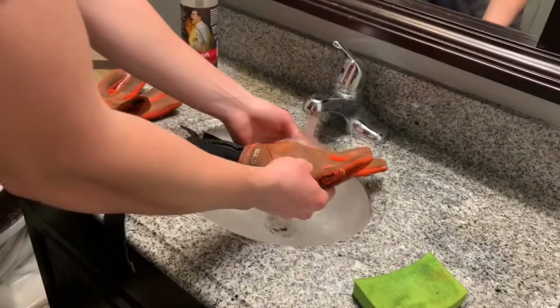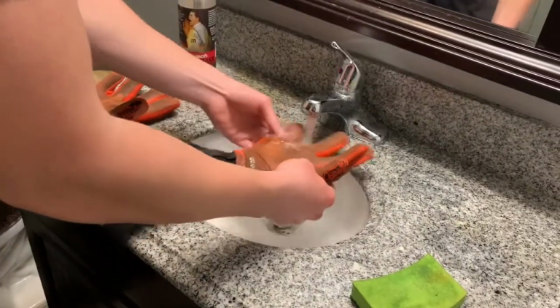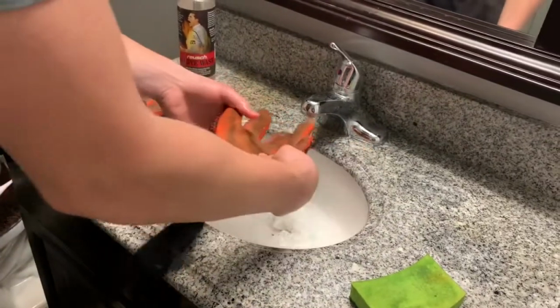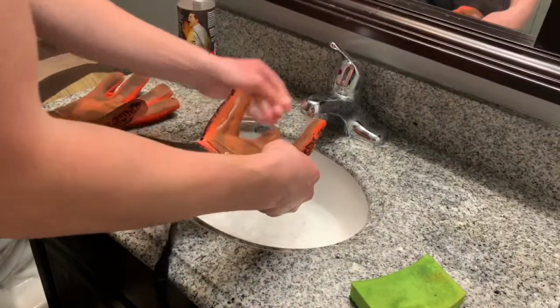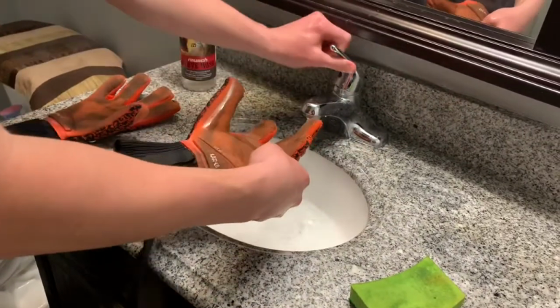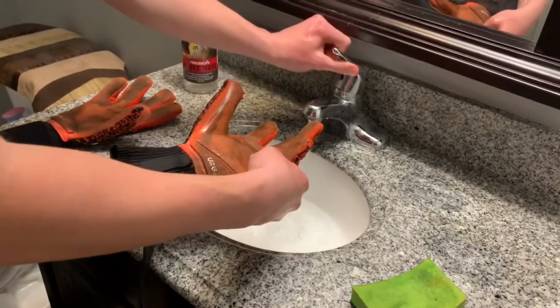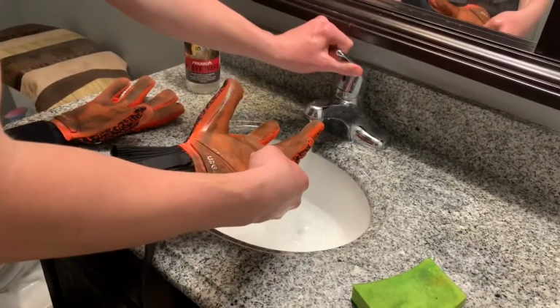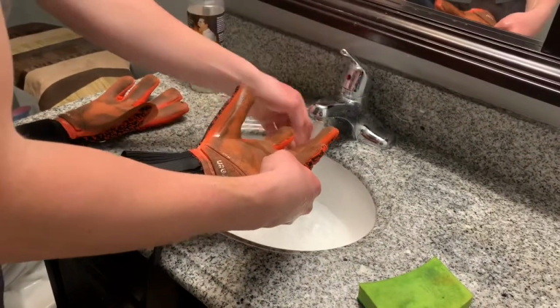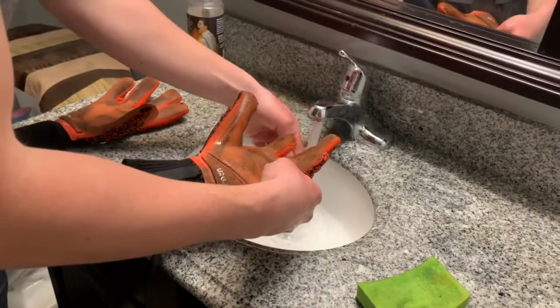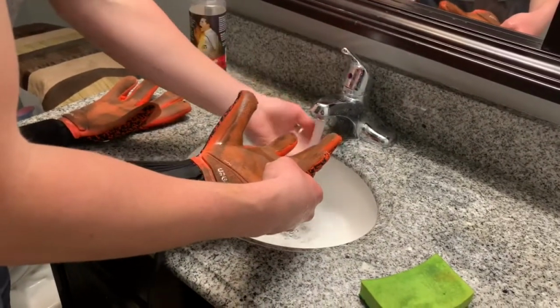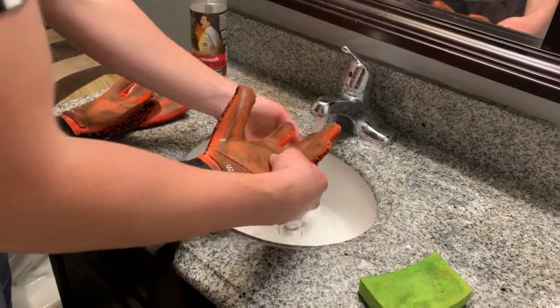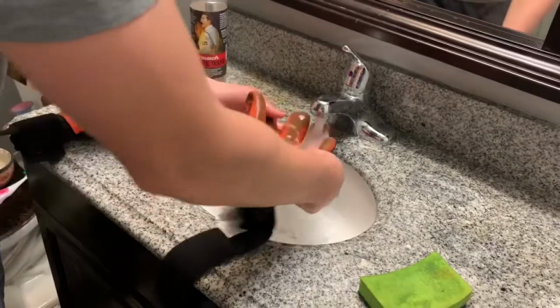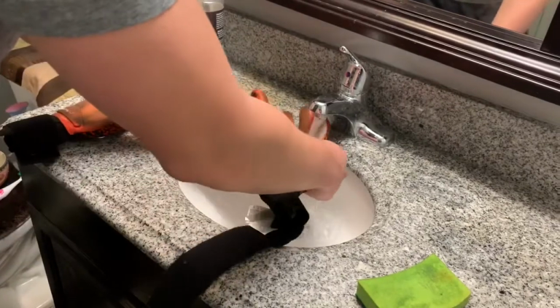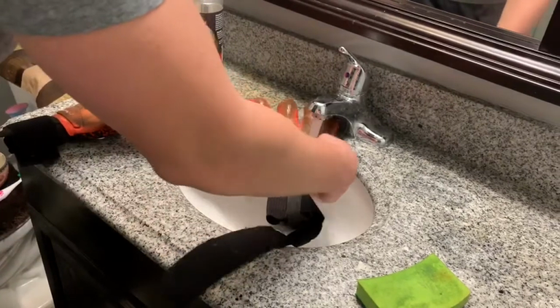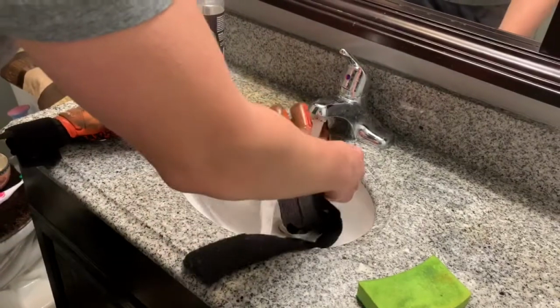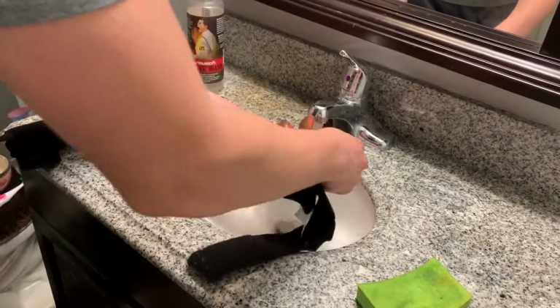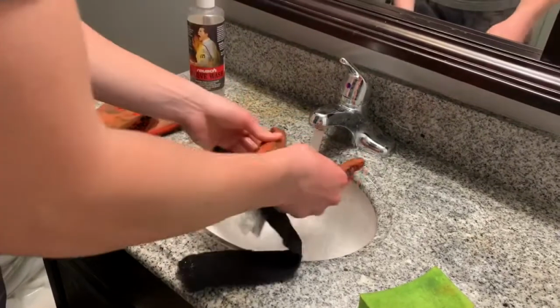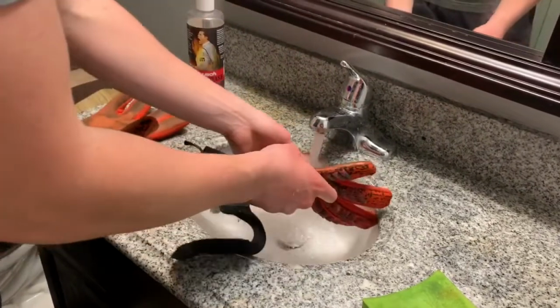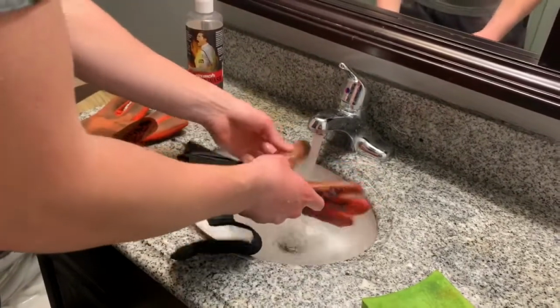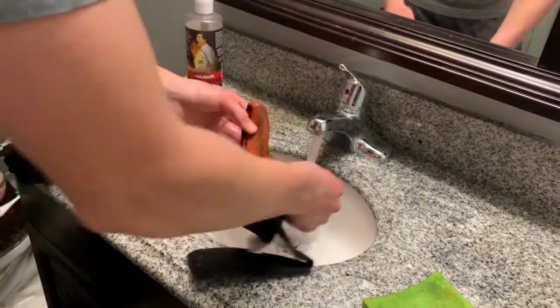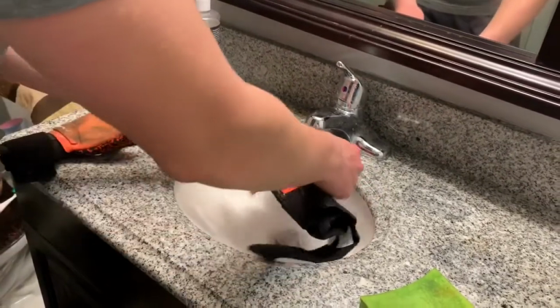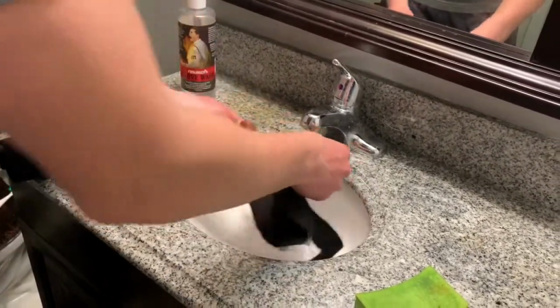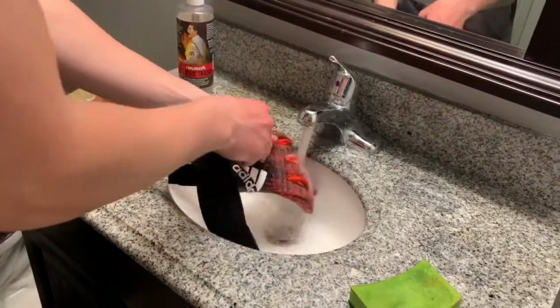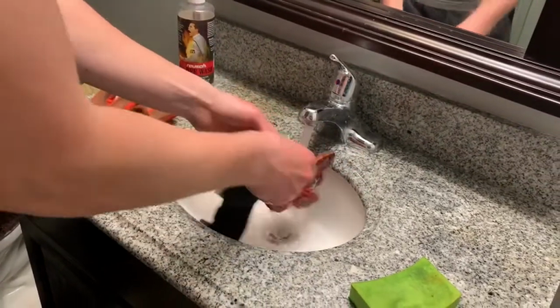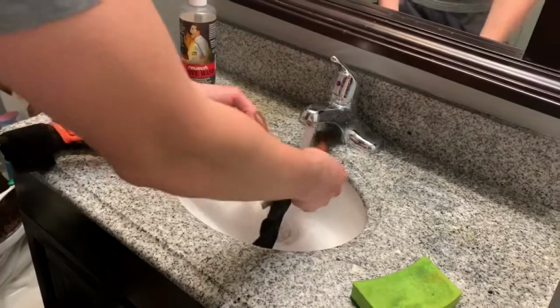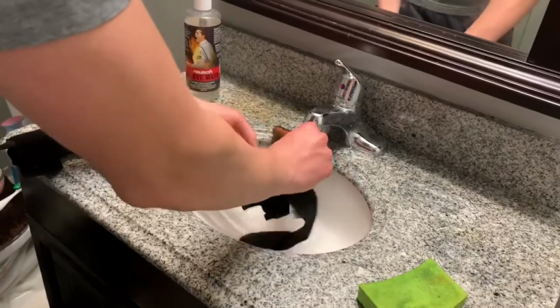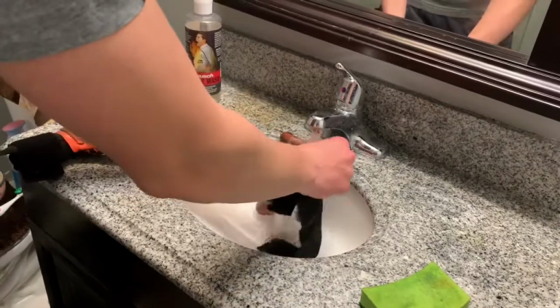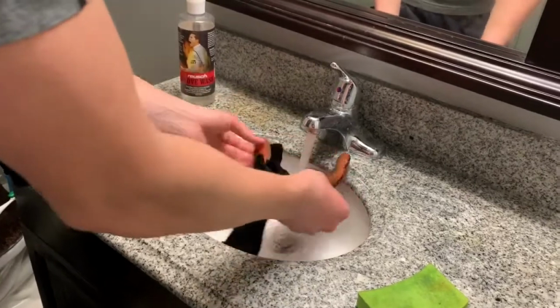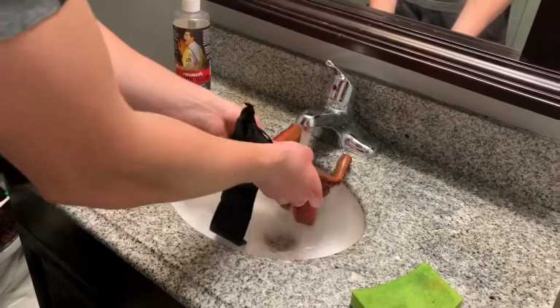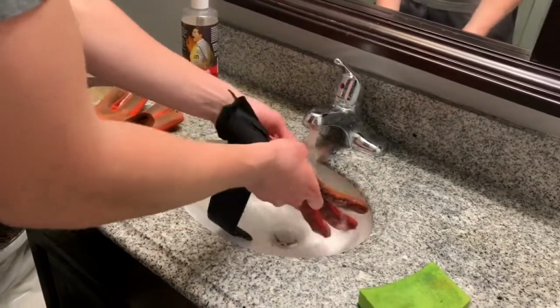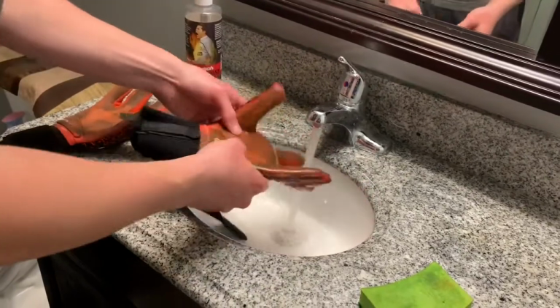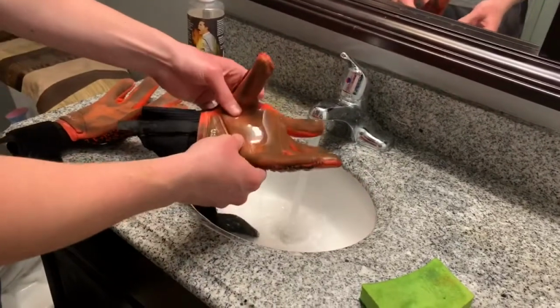The next thing you do is put your glove under the water just to wet it. Wet the outside of the glove first, obviously, then wet the inside of the glove. Do that to both of the gloves.